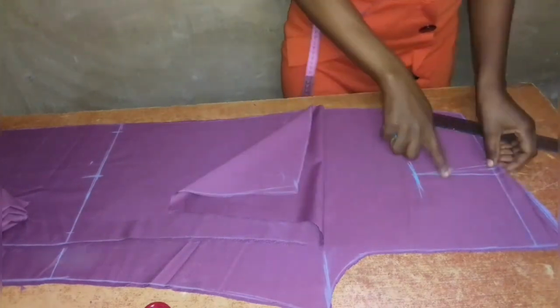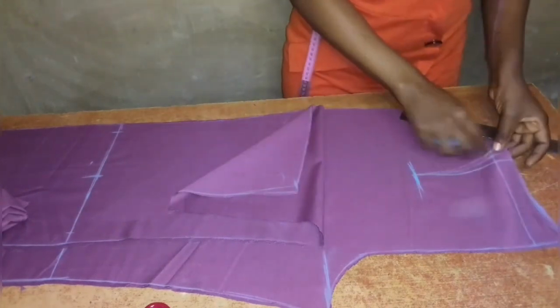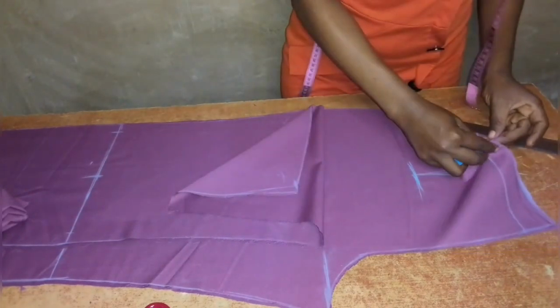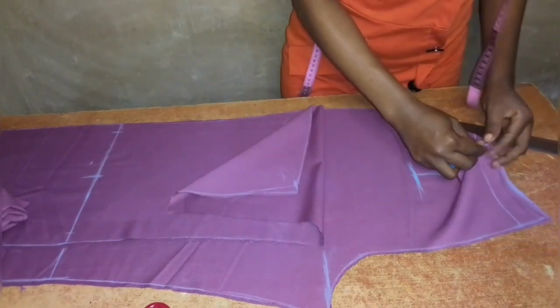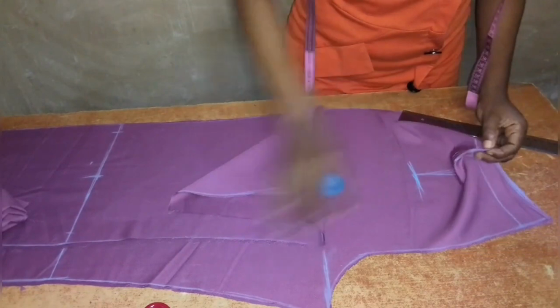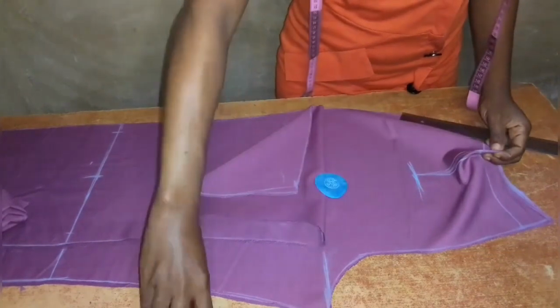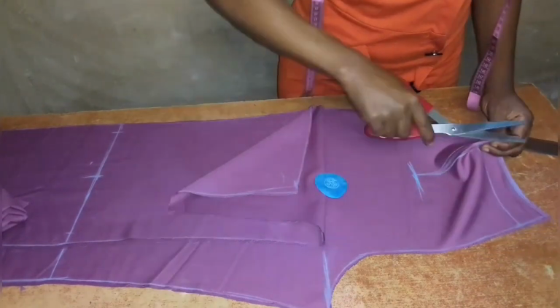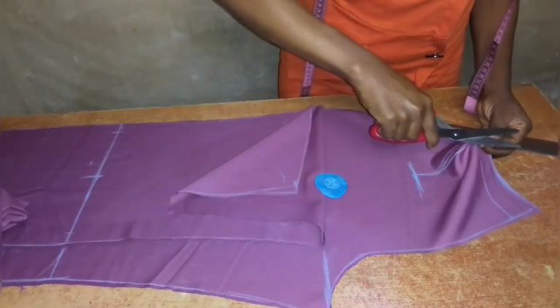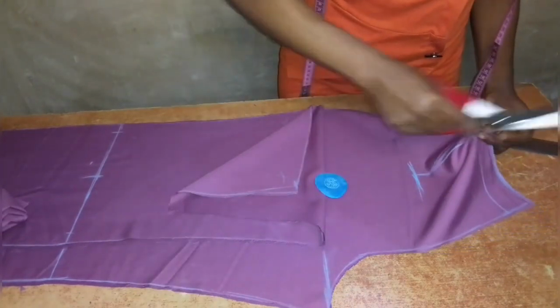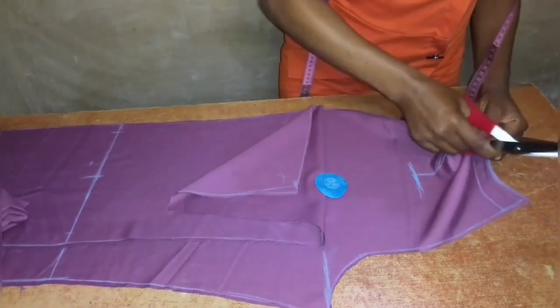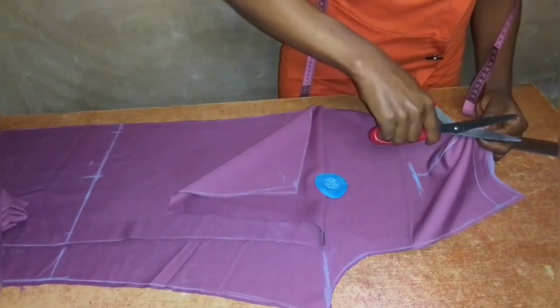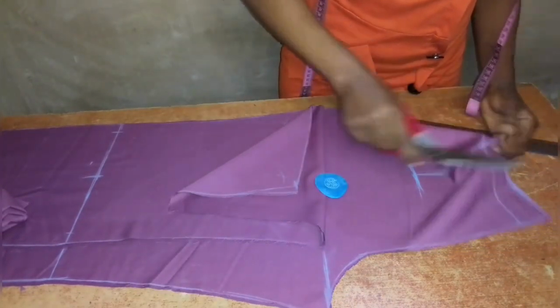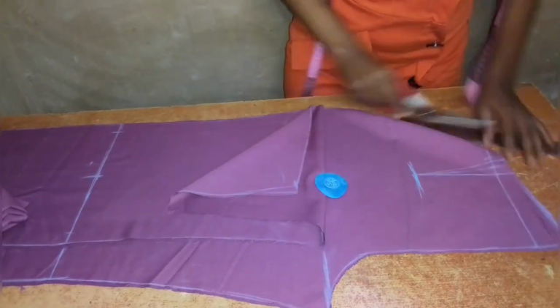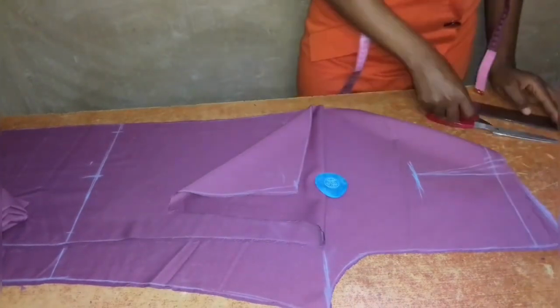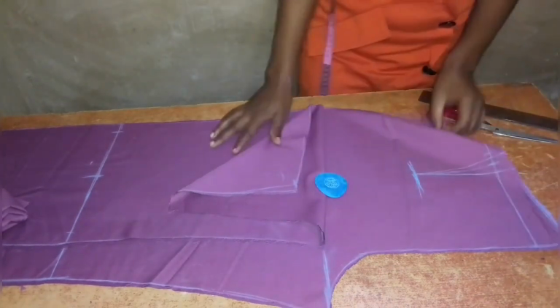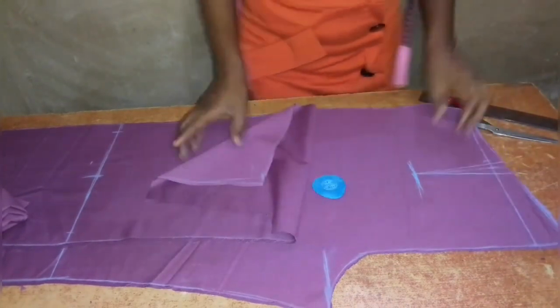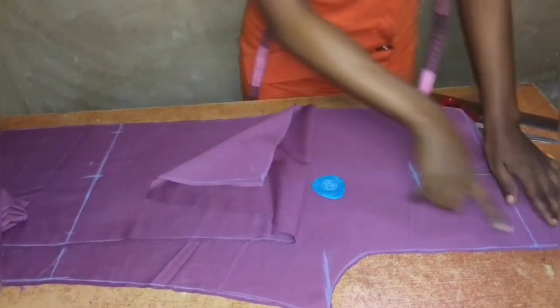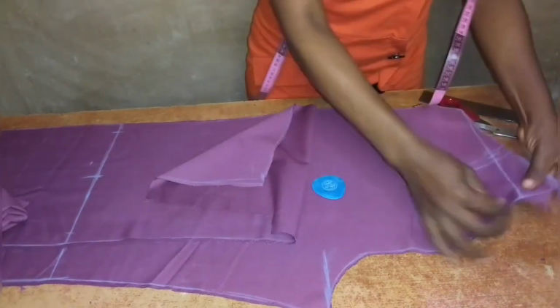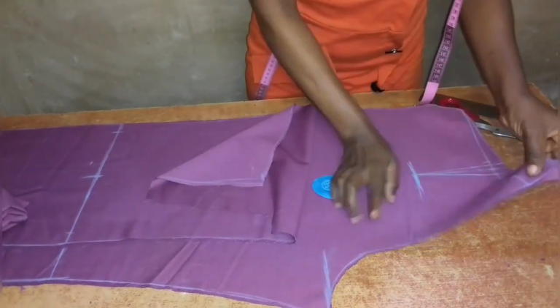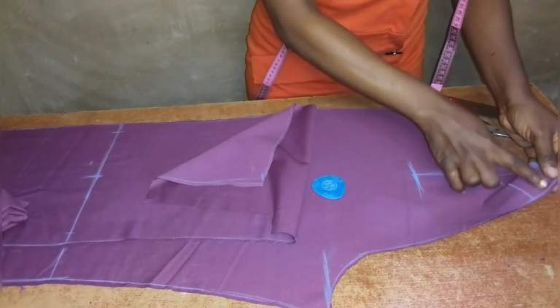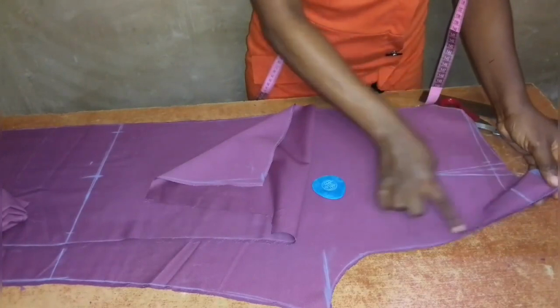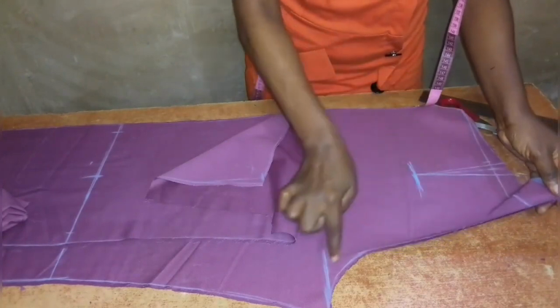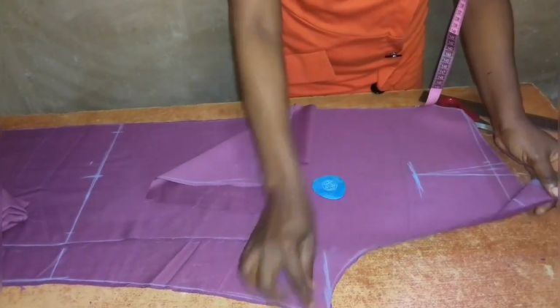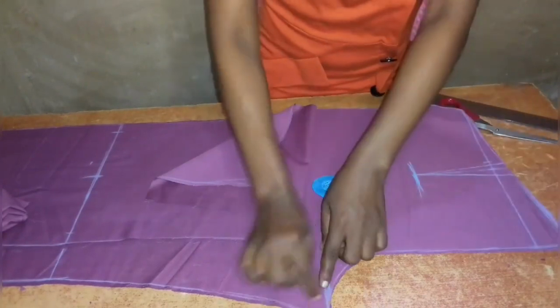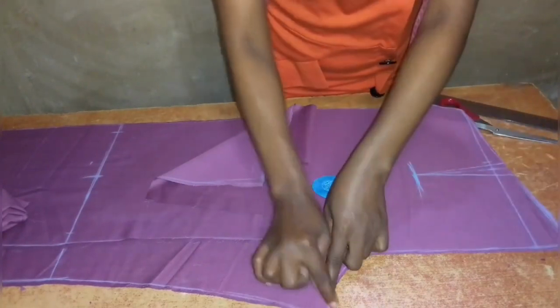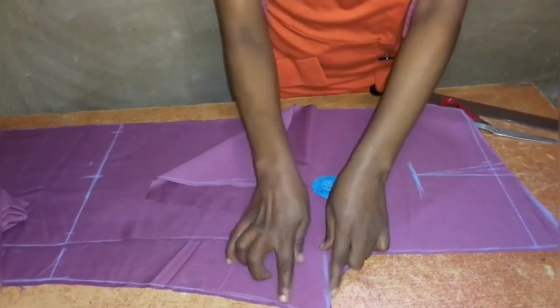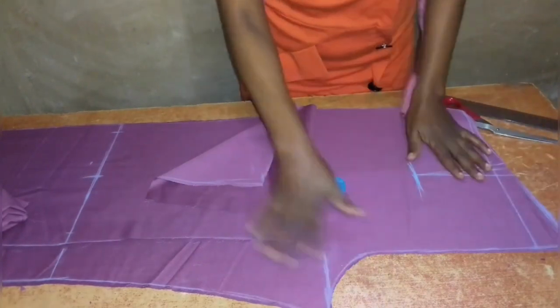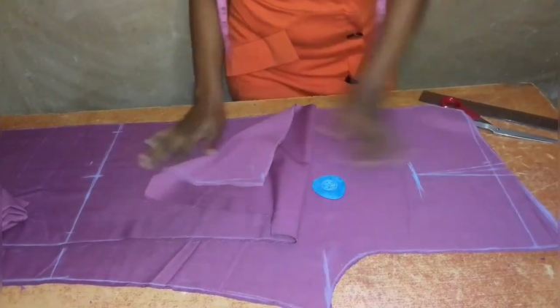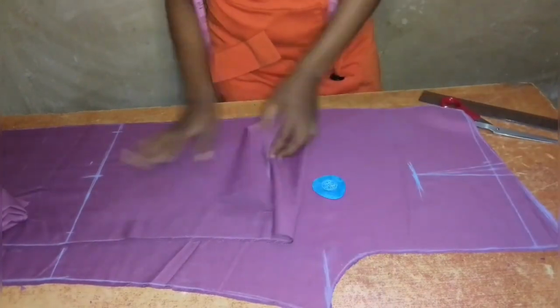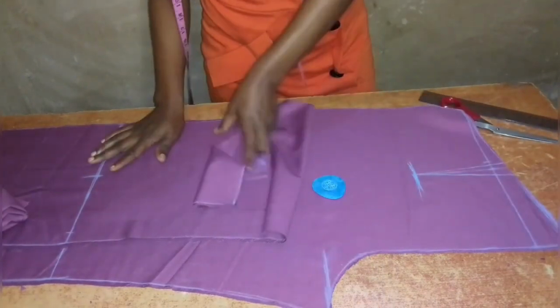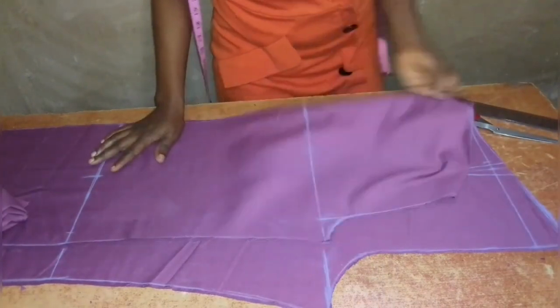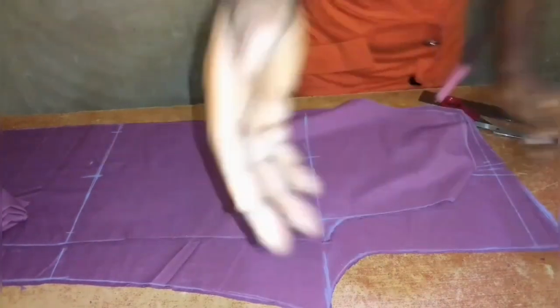I'll also notch it so I have the mark on the other side. And that is it on how to cut a palazzo pant — this is the first part of the three-part series. See you in the next video where we'll sew this pant. Thank you.